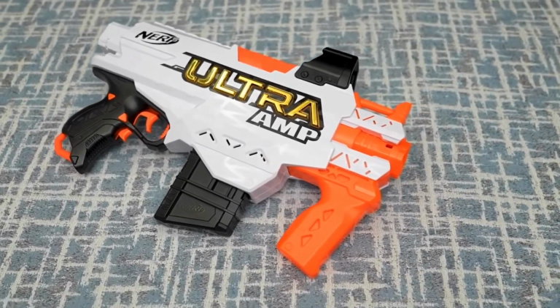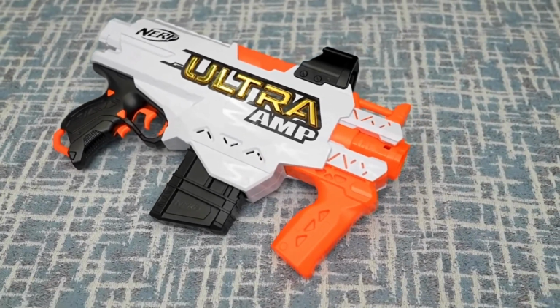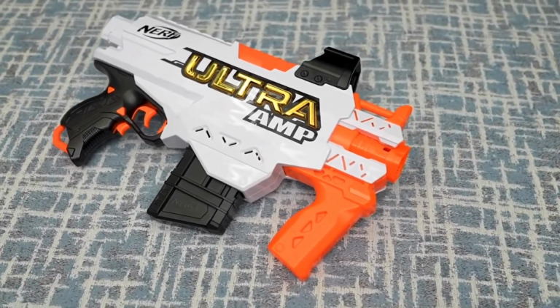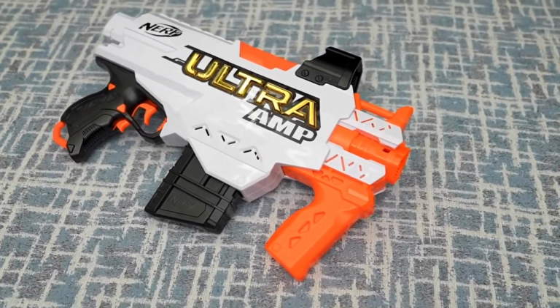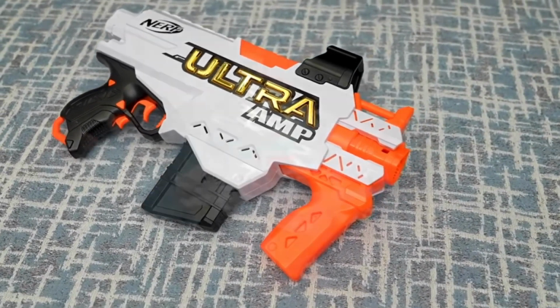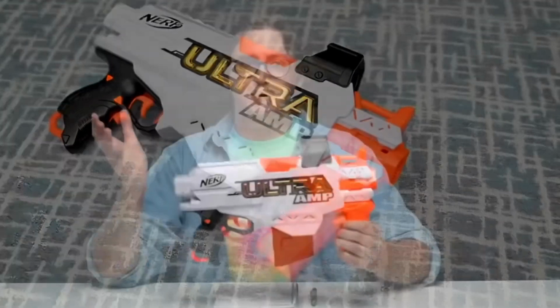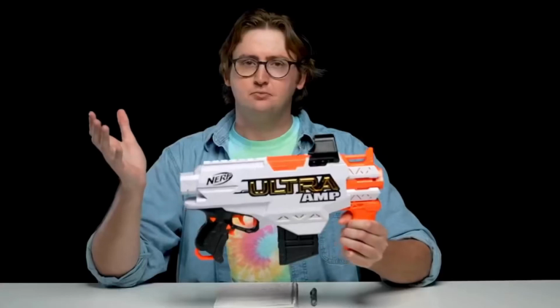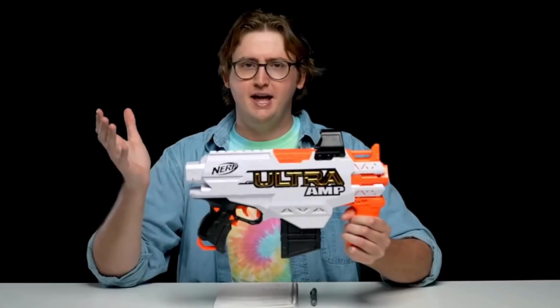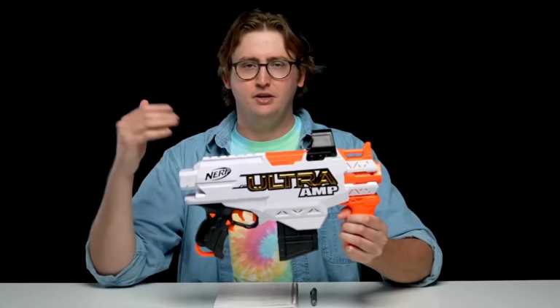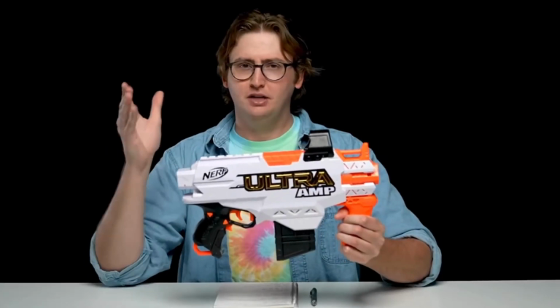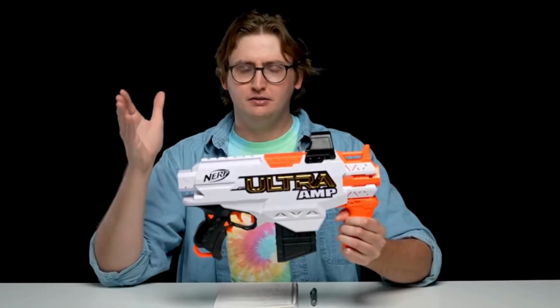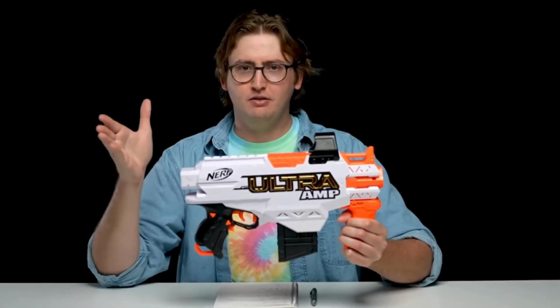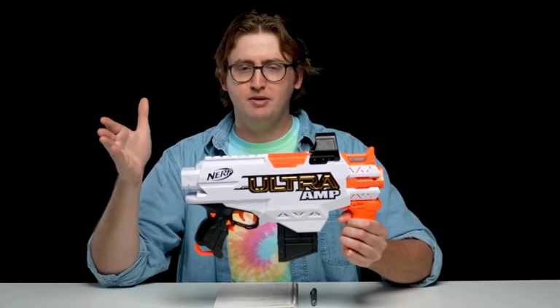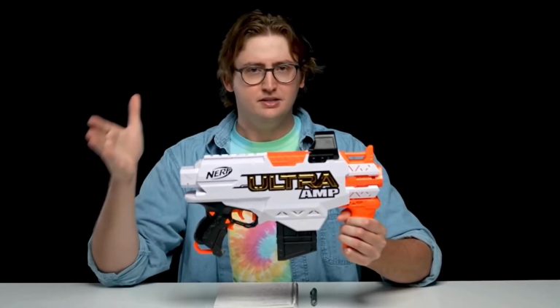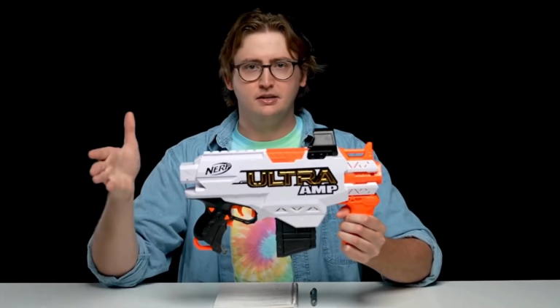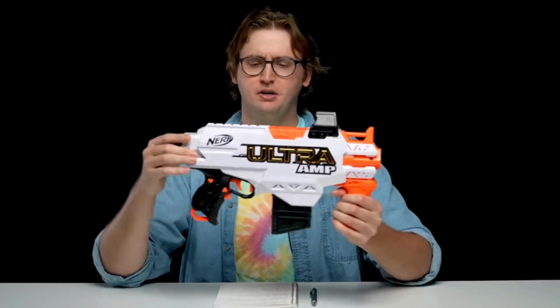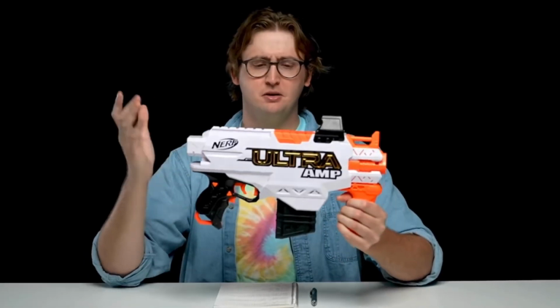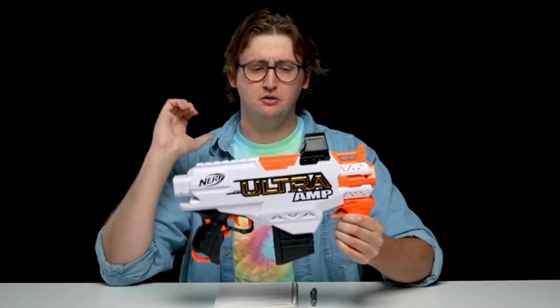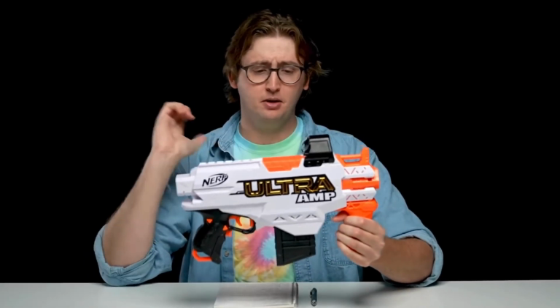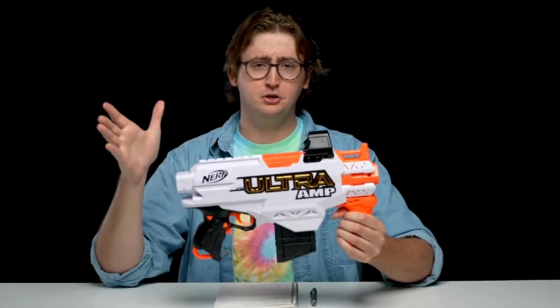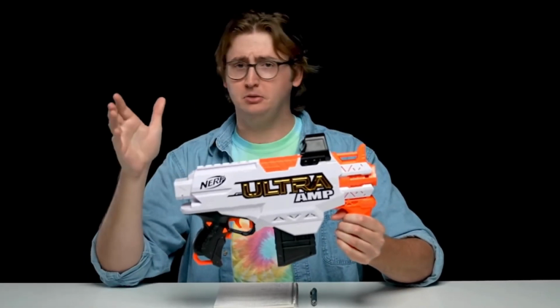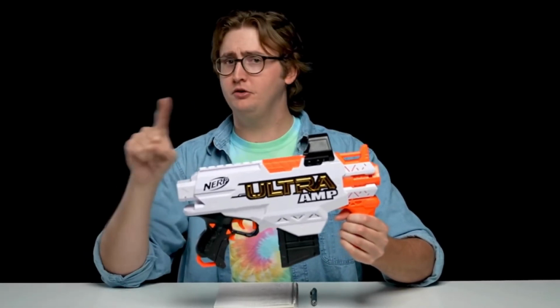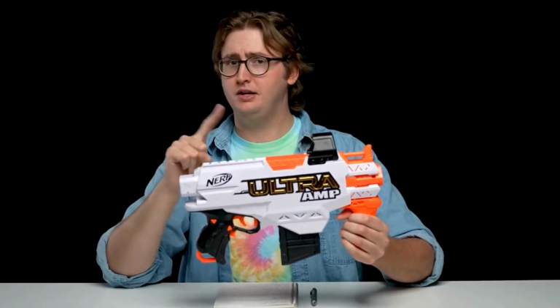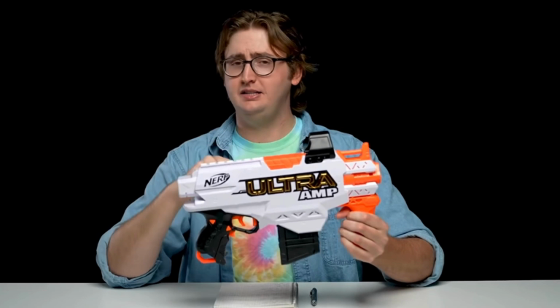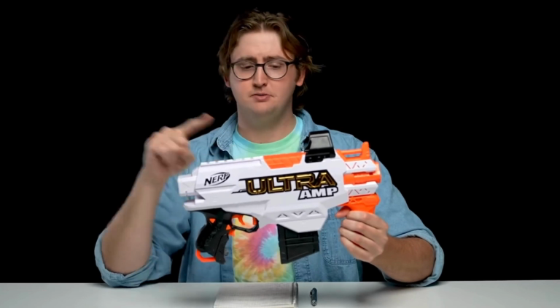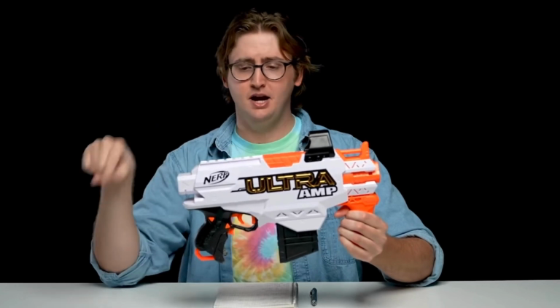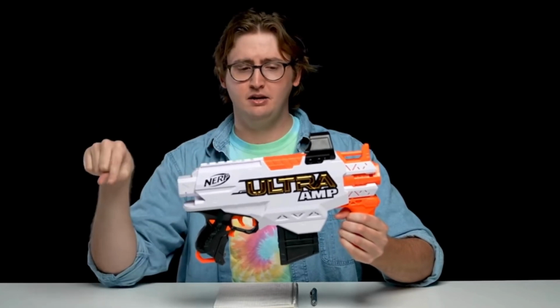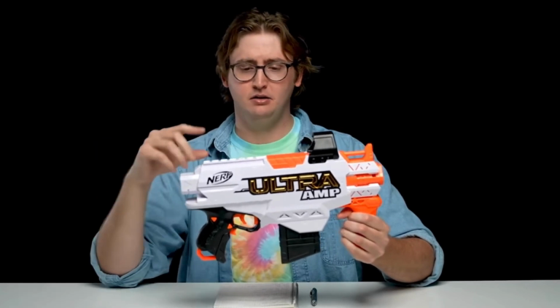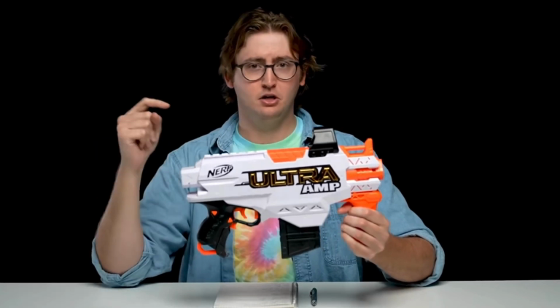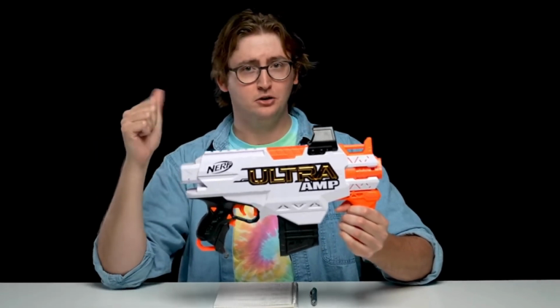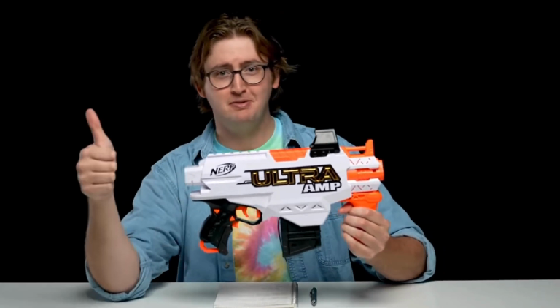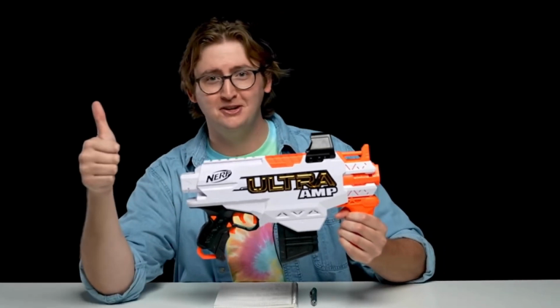And the accuracy, just like every other Ultra Blaster, is pretty bad. You can't really hit anything you're aiming at consistently. But if for some reason you want to be able to shoot a little bit further than the Elite guys but not hit anything, Ultra might be for you.